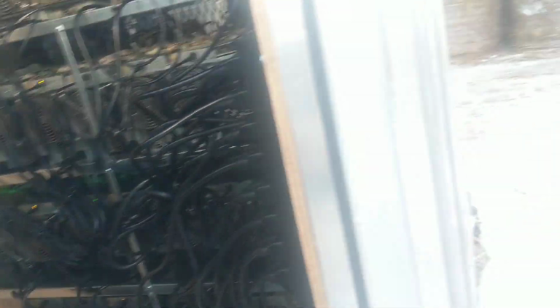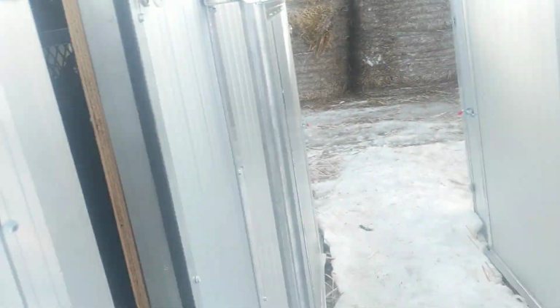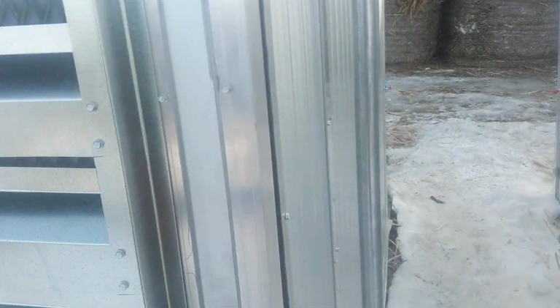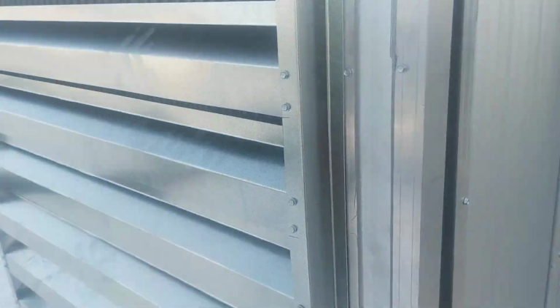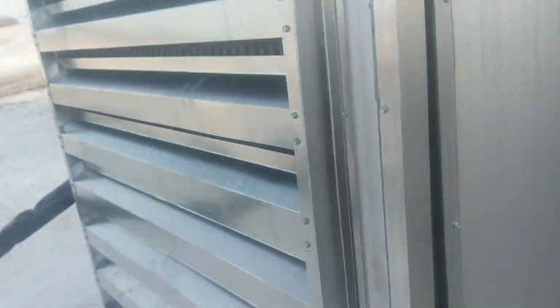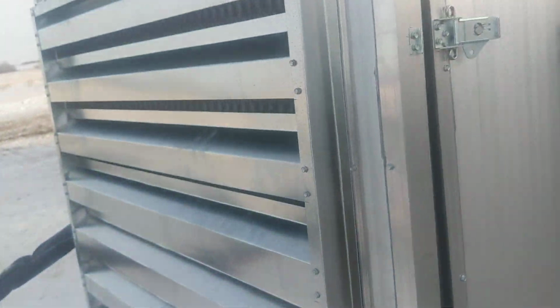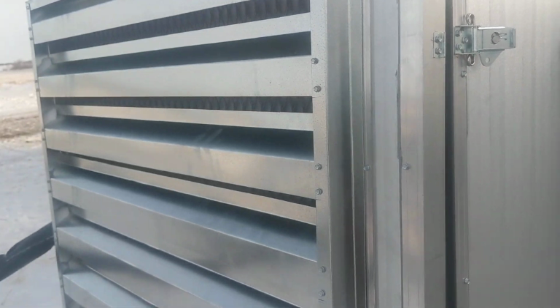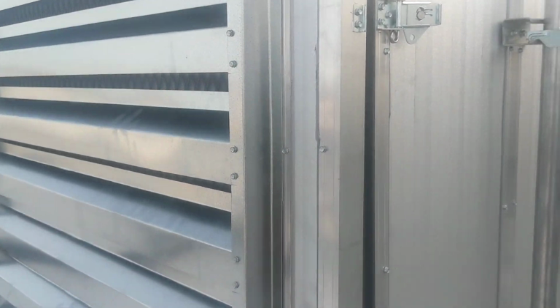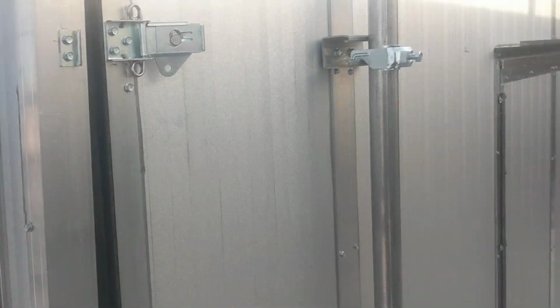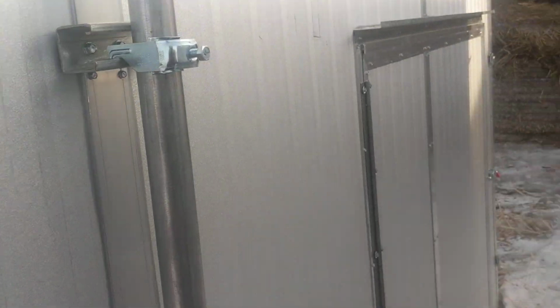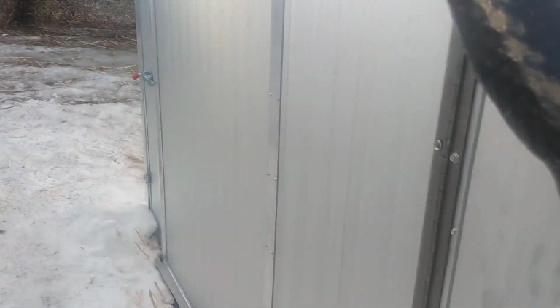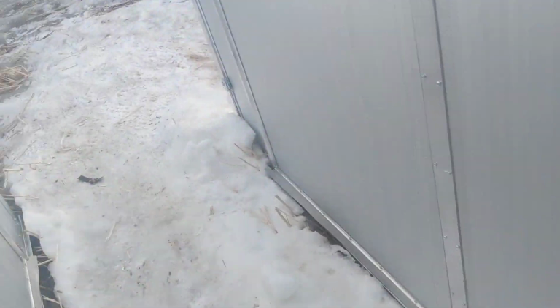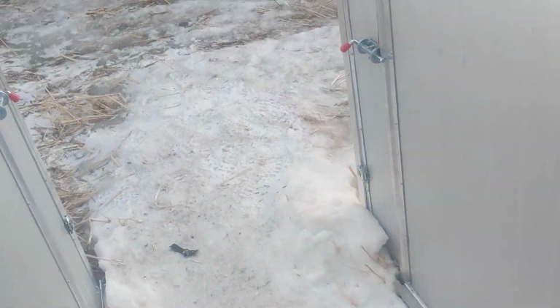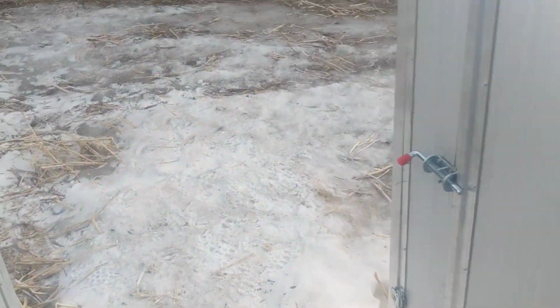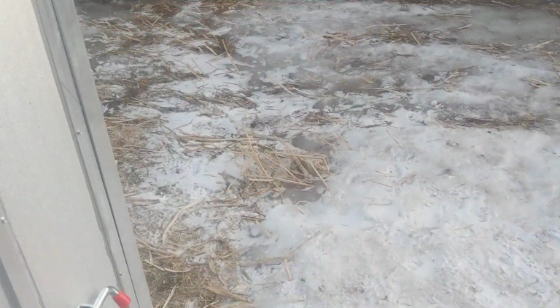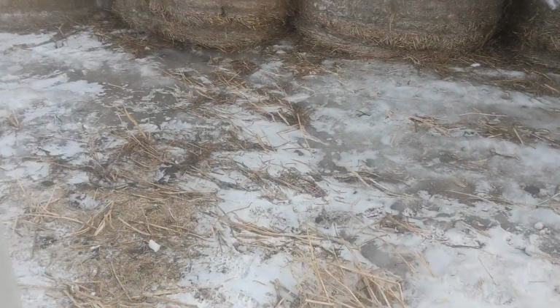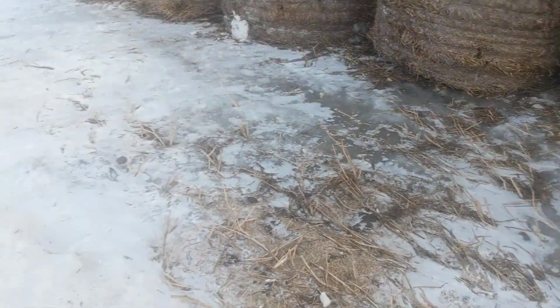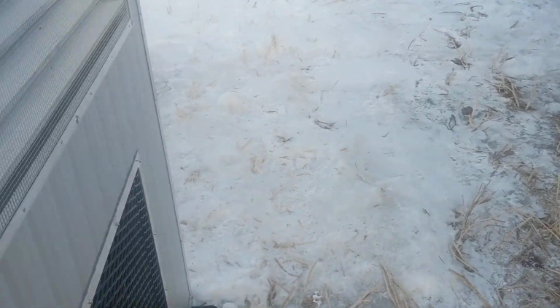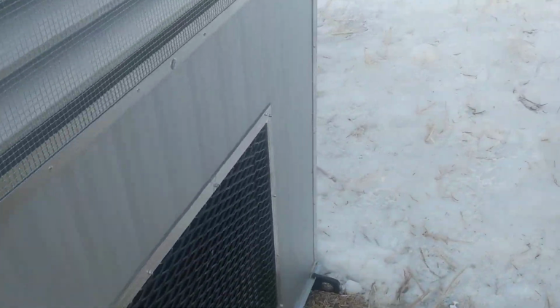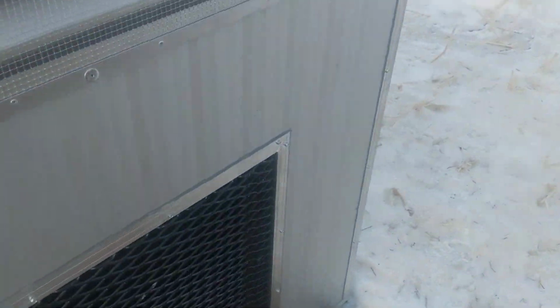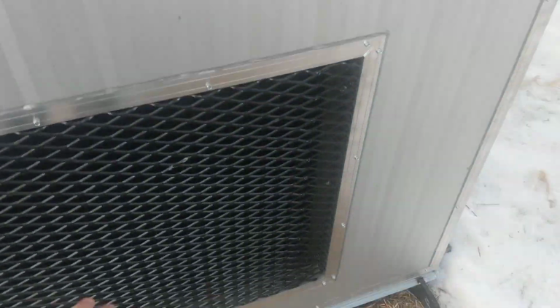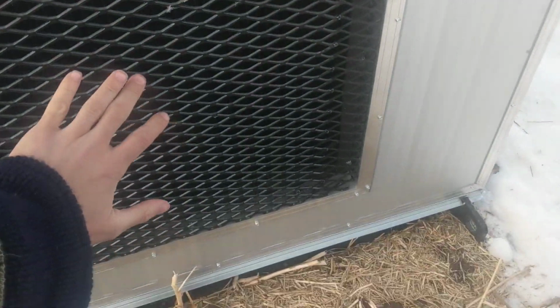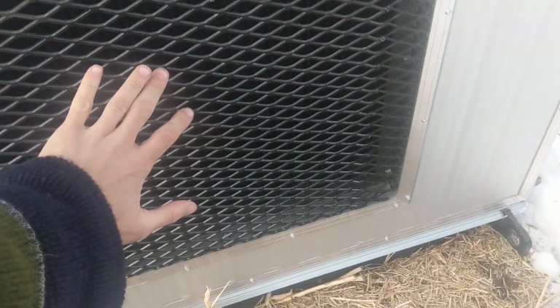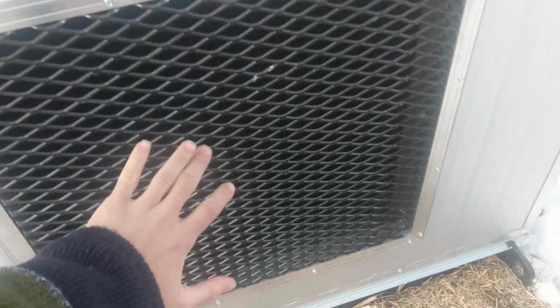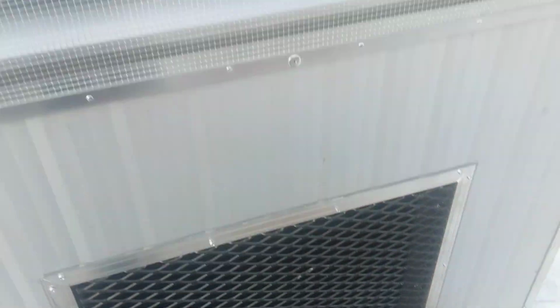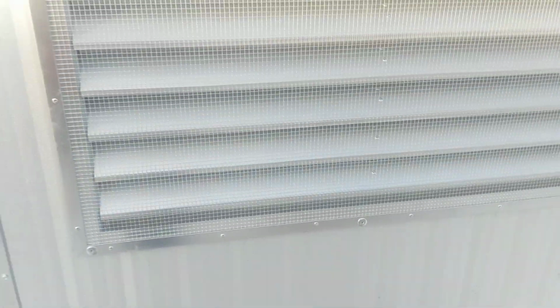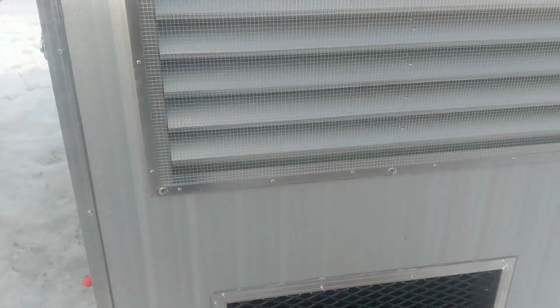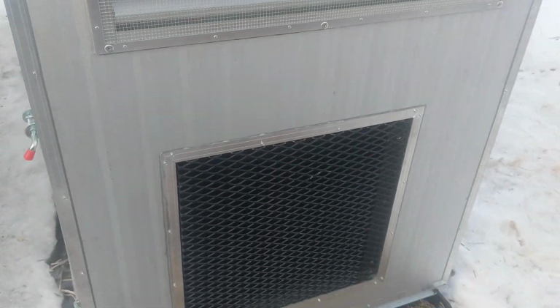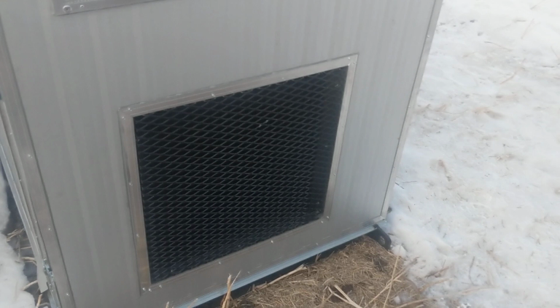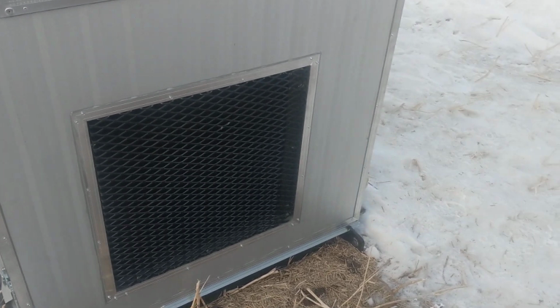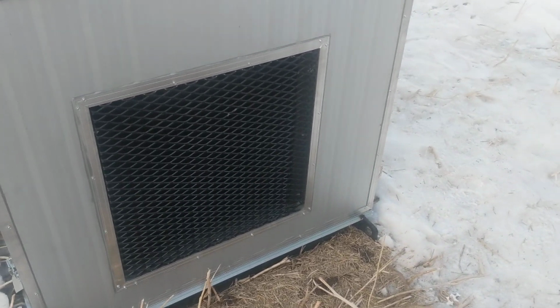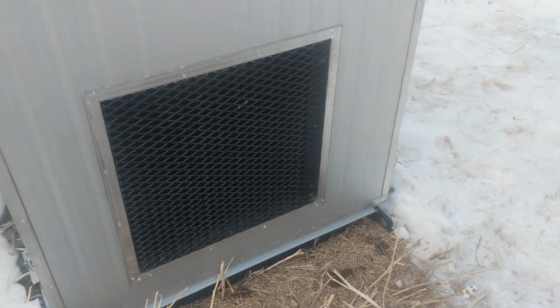Those are Ant Miner S9s — cheap. All the heat comes out of there.